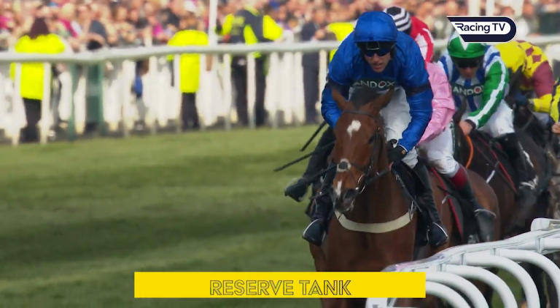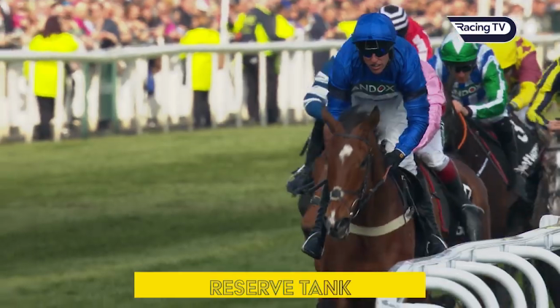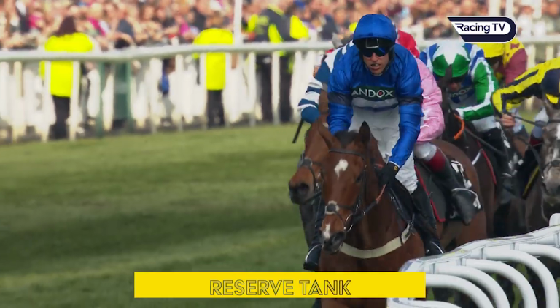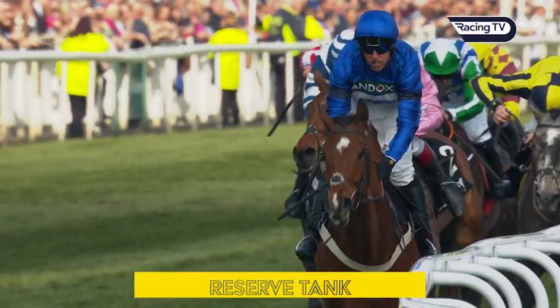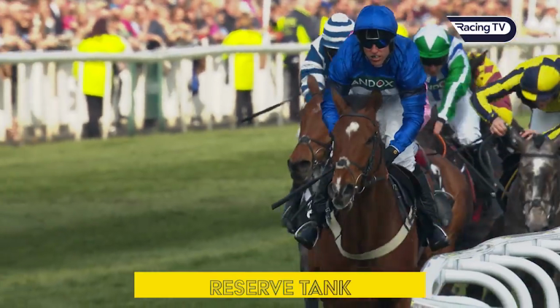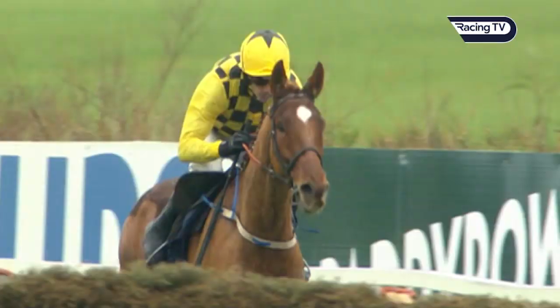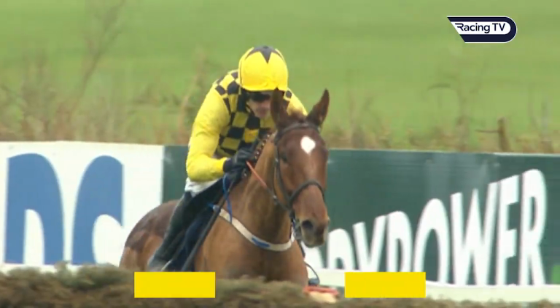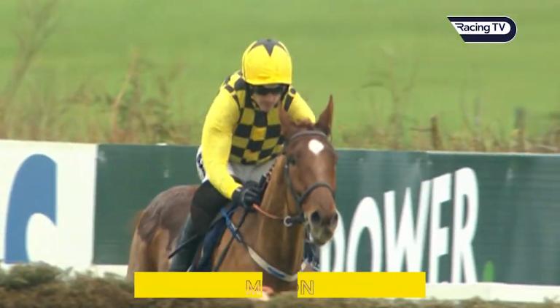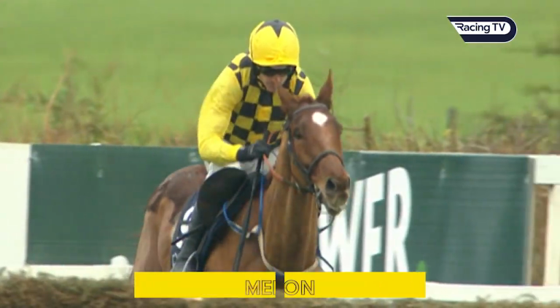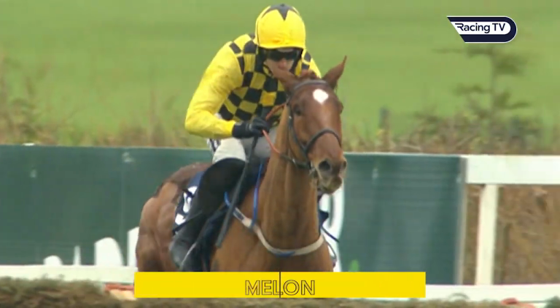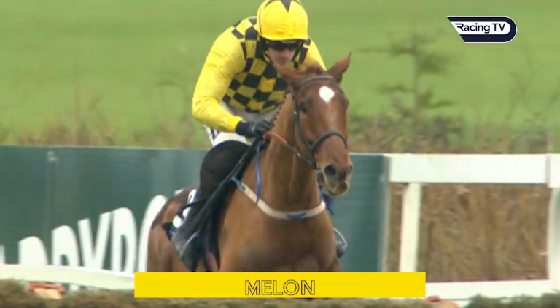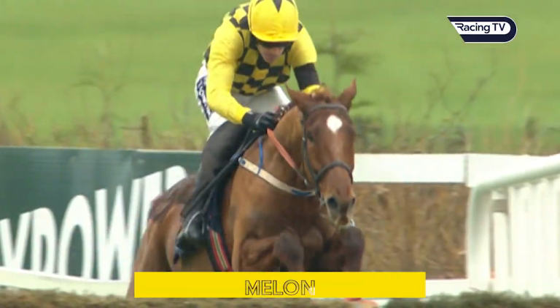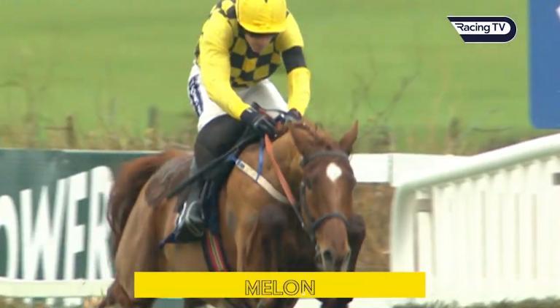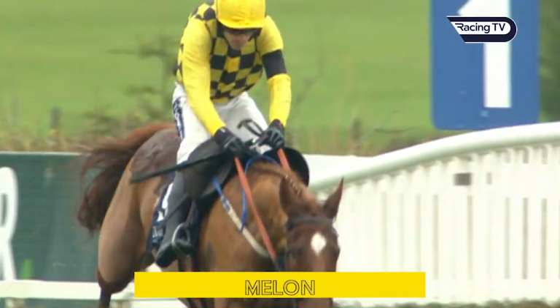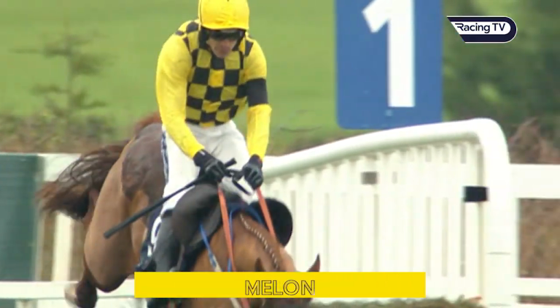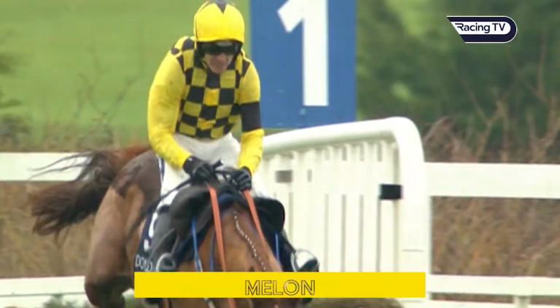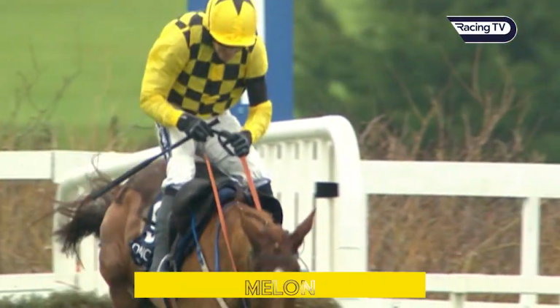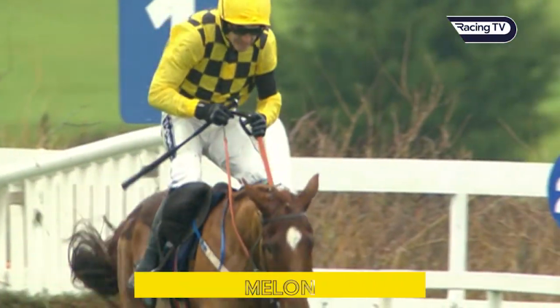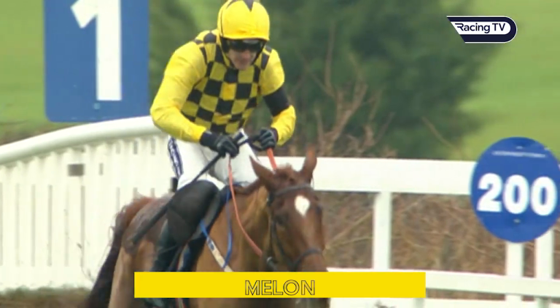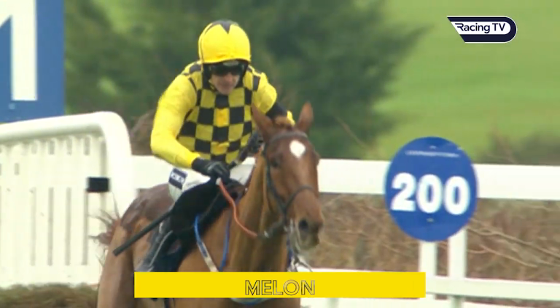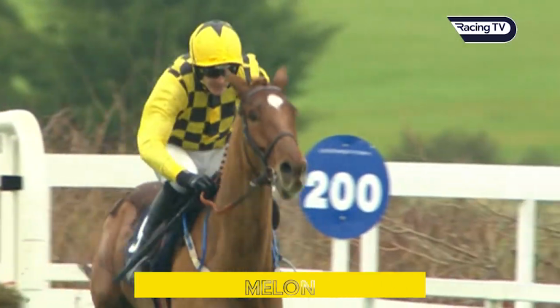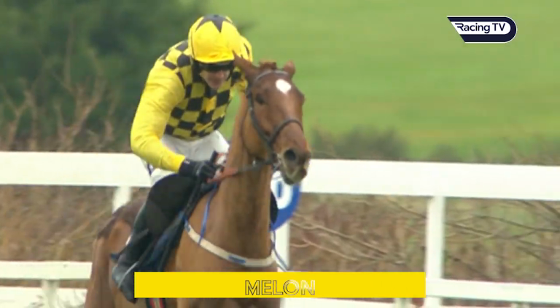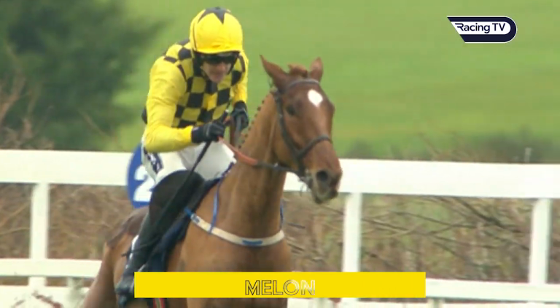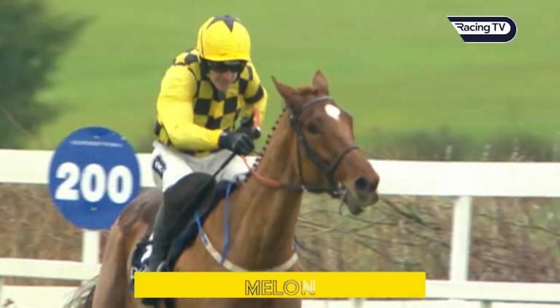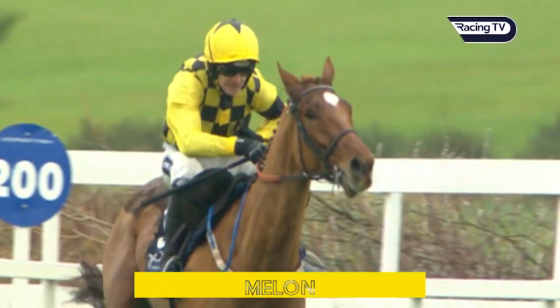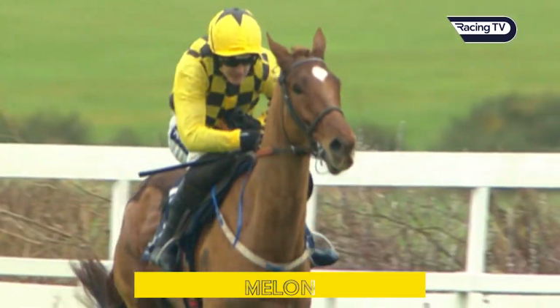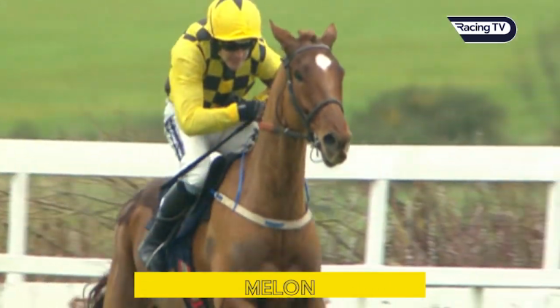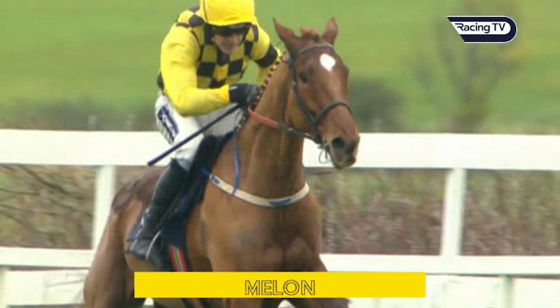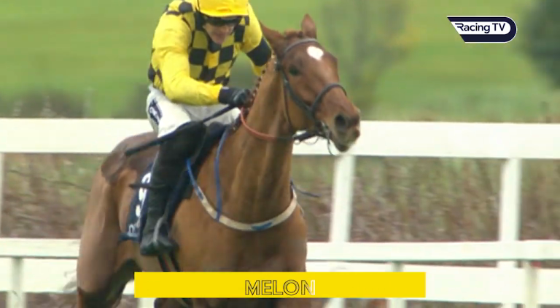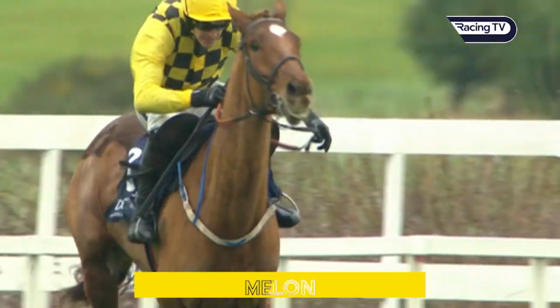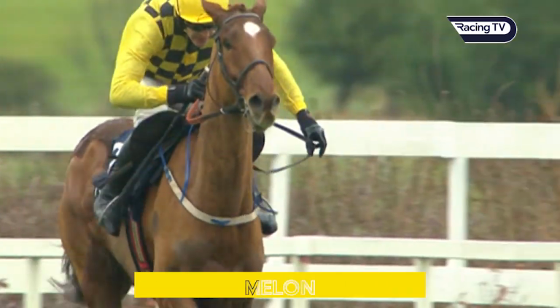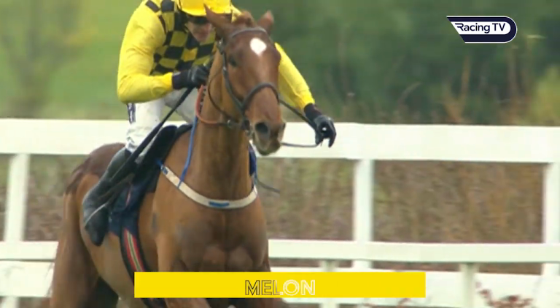Bedway-Bersey novices hurdle — Mellon, who came into this race with a tall reputation, is clear running towards the finish. Wins it — hard-held Mellon.